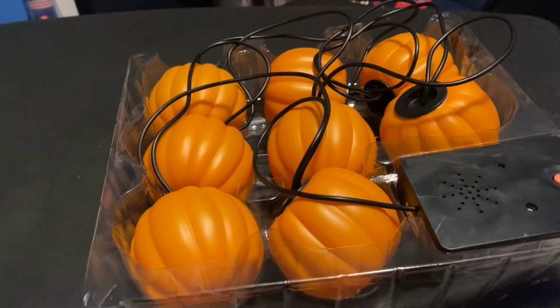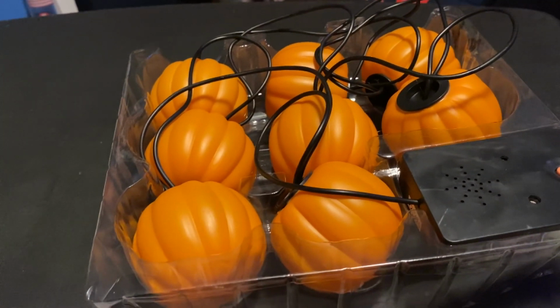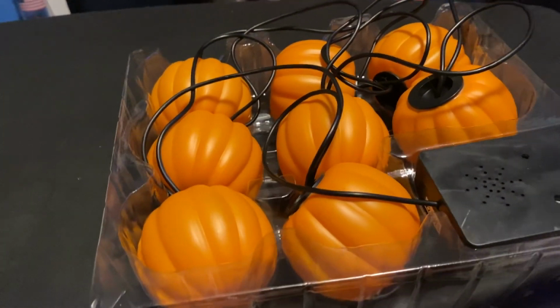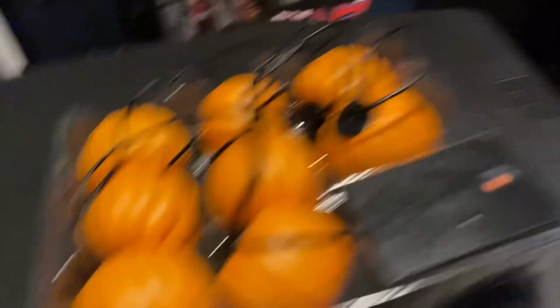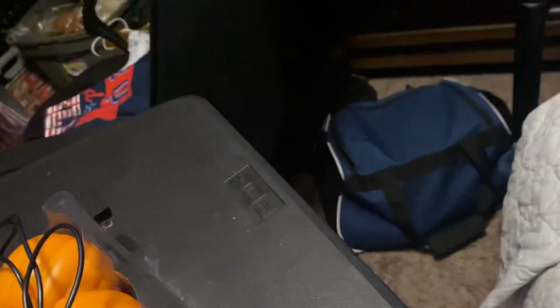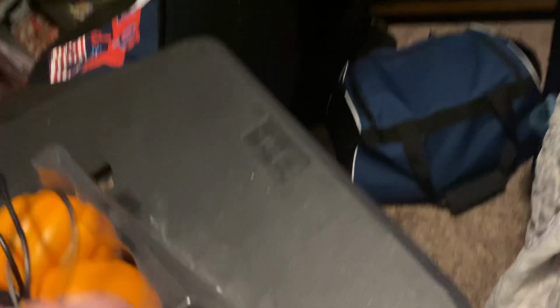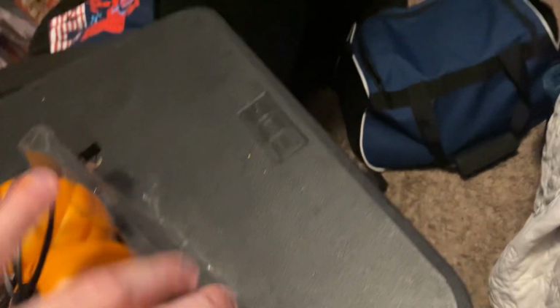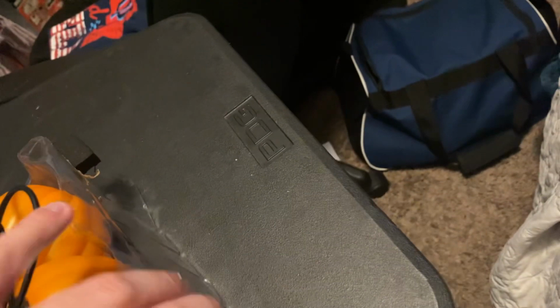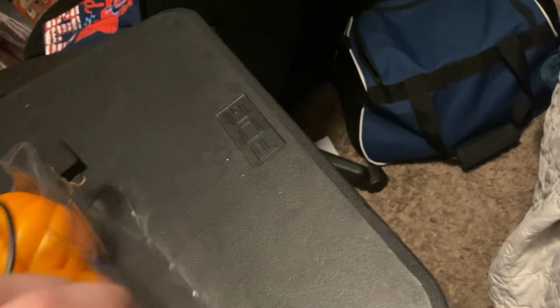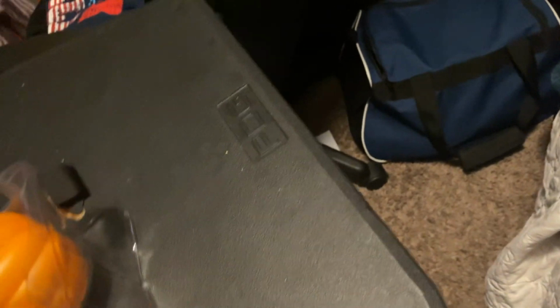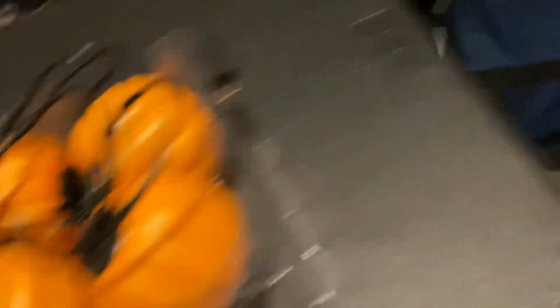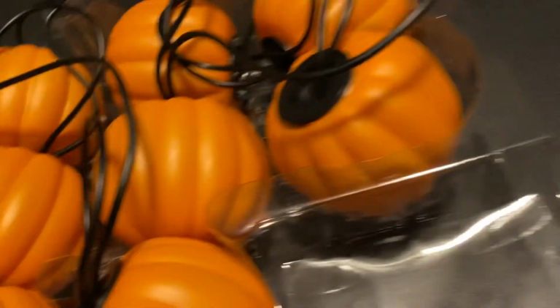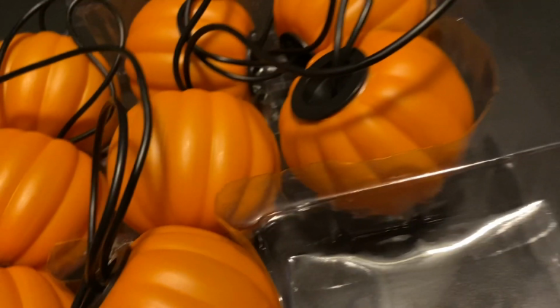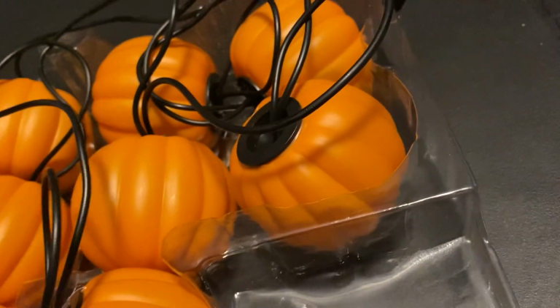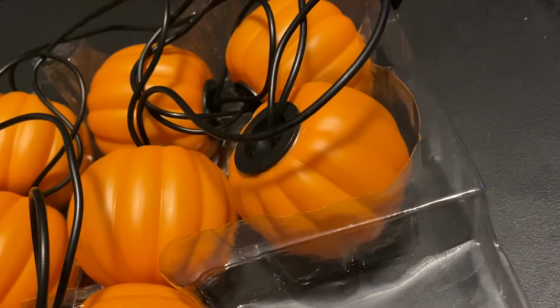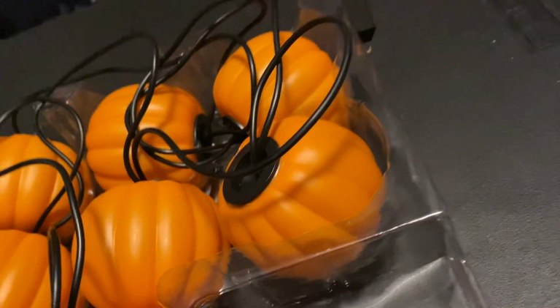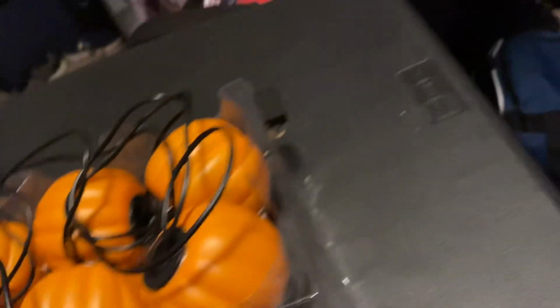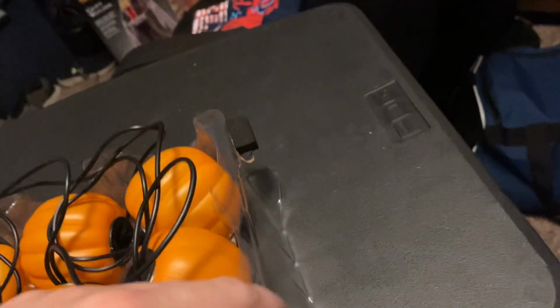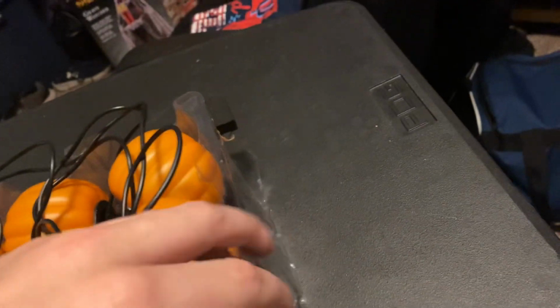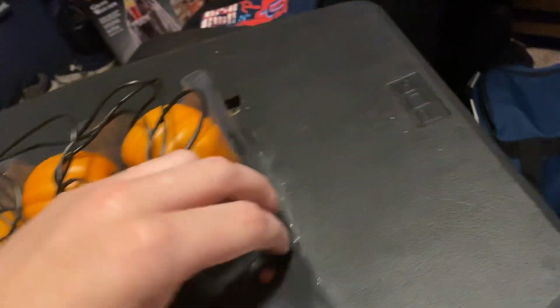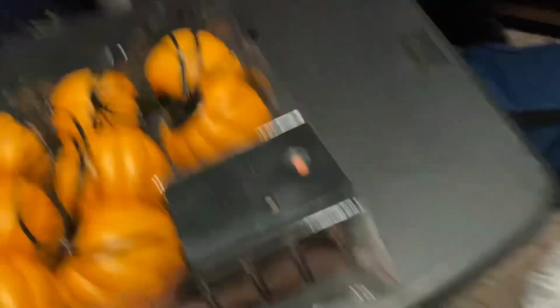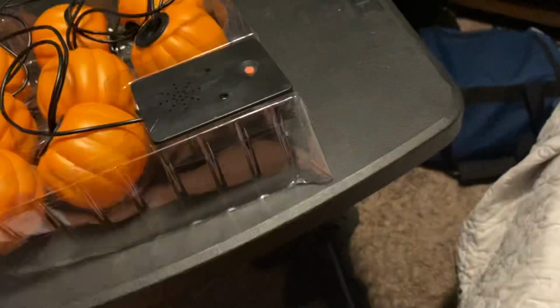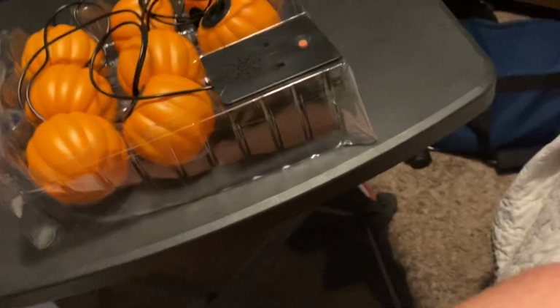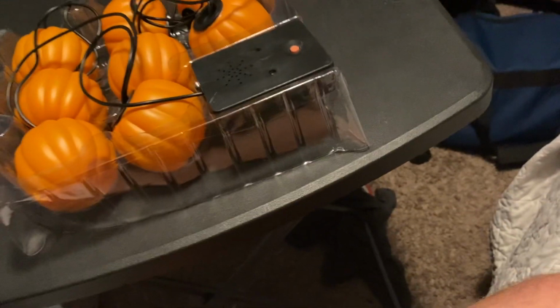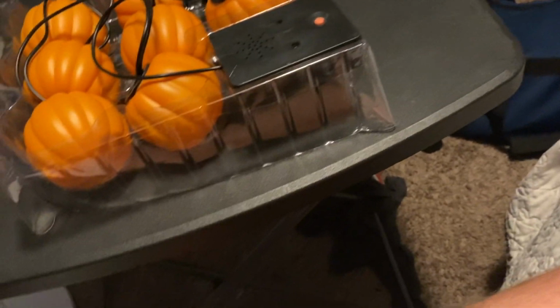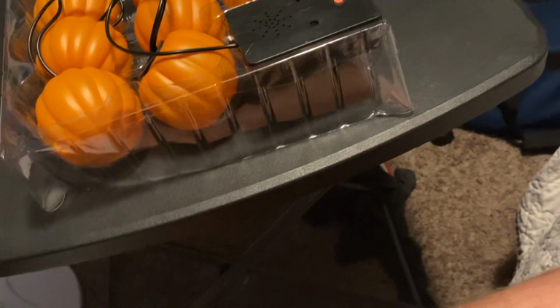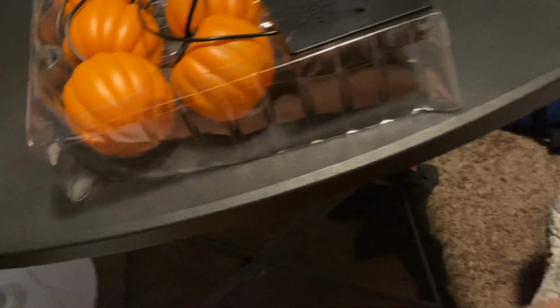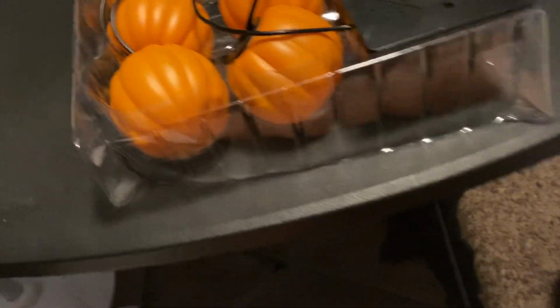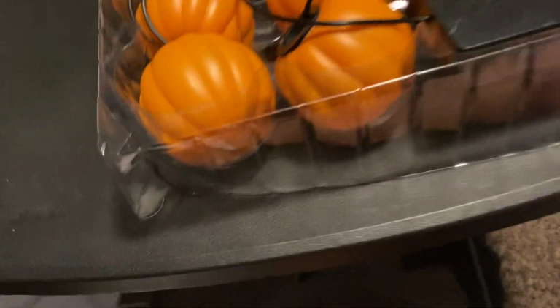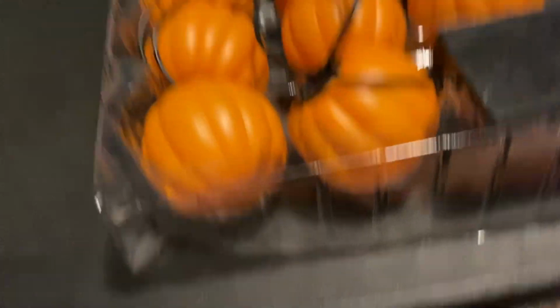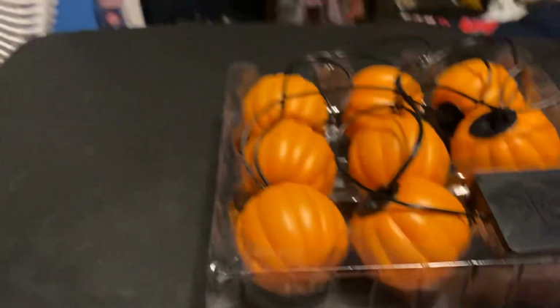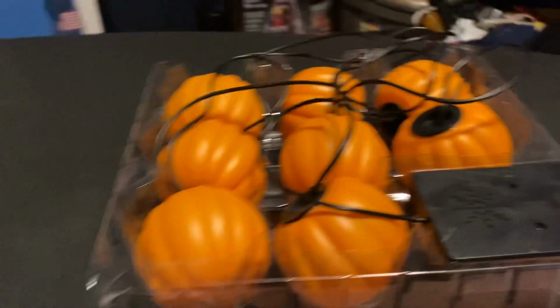Today I'm going to review the Jimmy — the Jimmy Animated Singing Pumpkin Lights, or Singing Projection Lights. Singing Pumpkin Lights, basically.